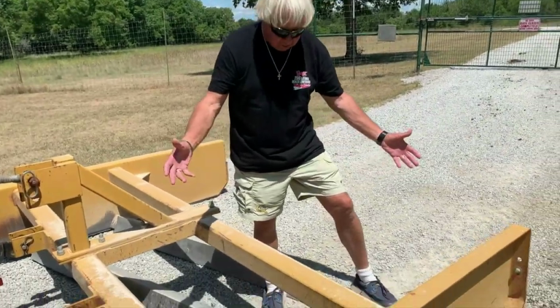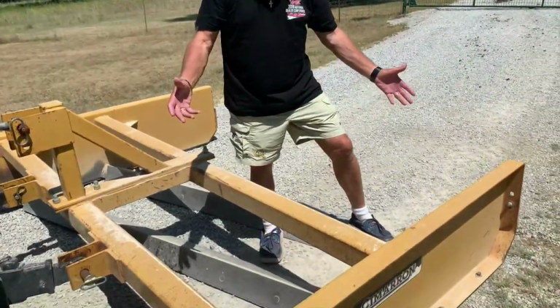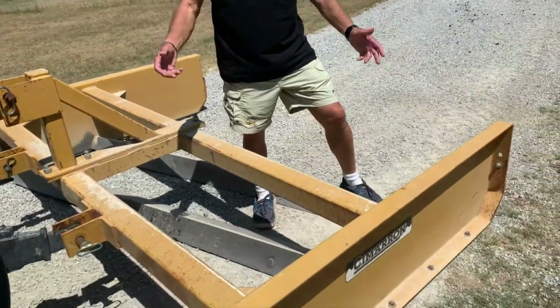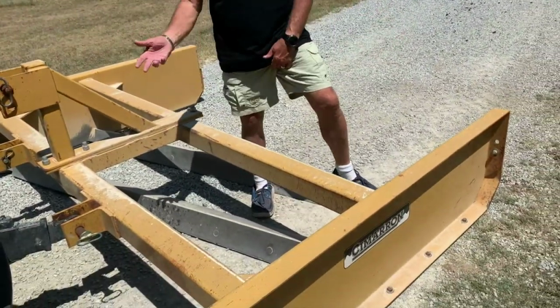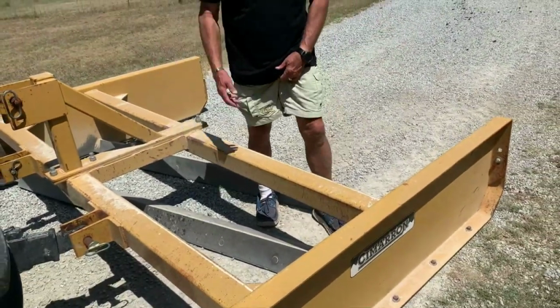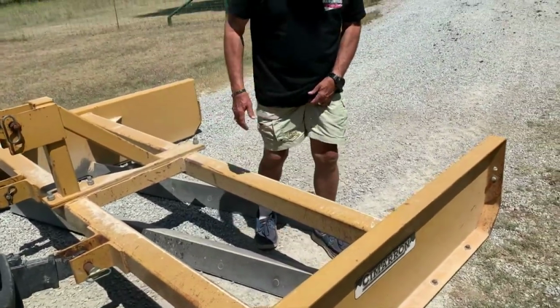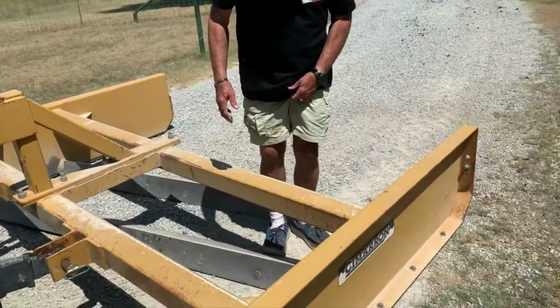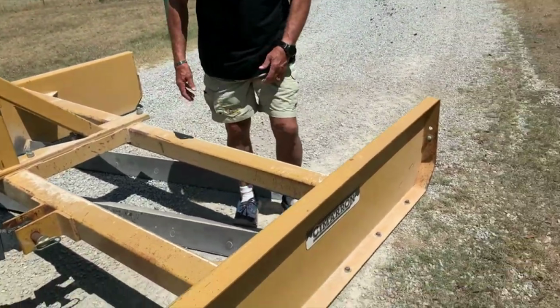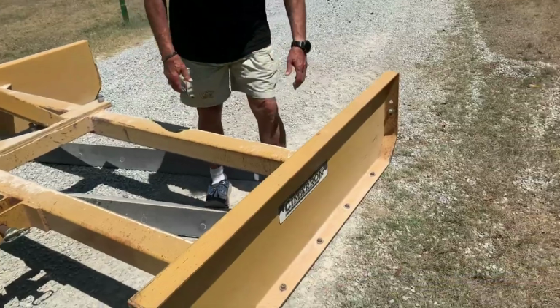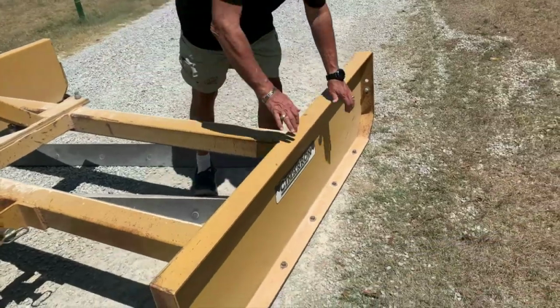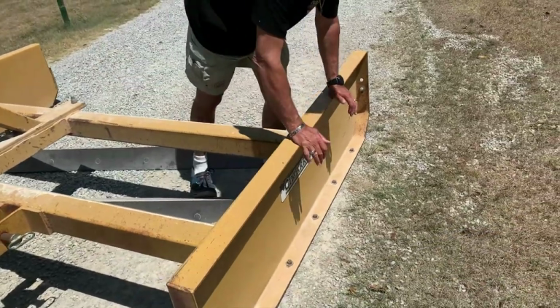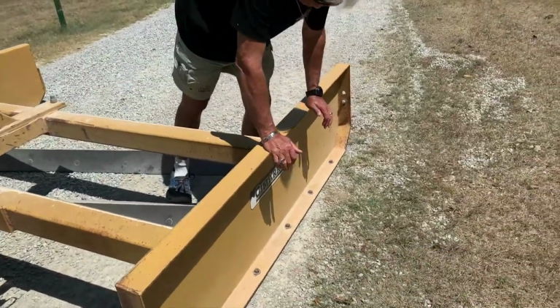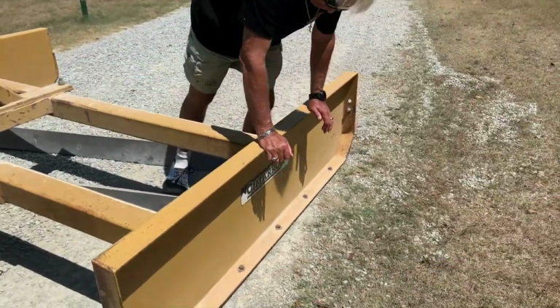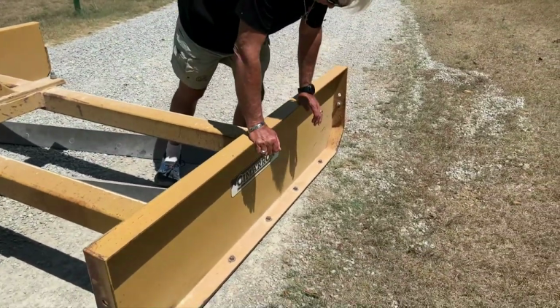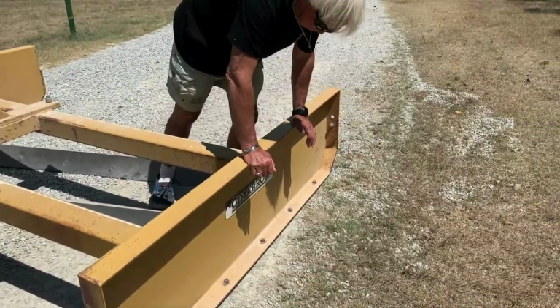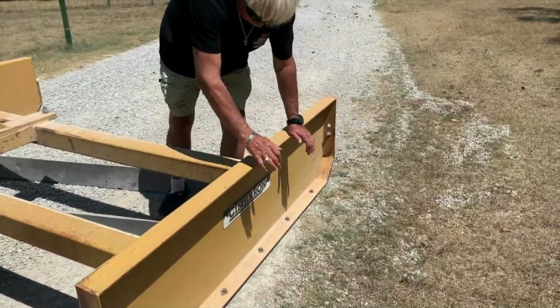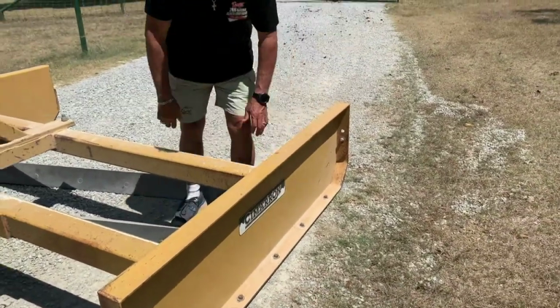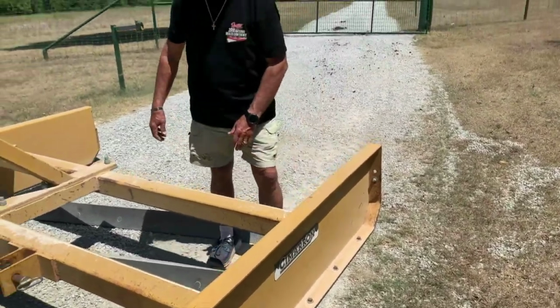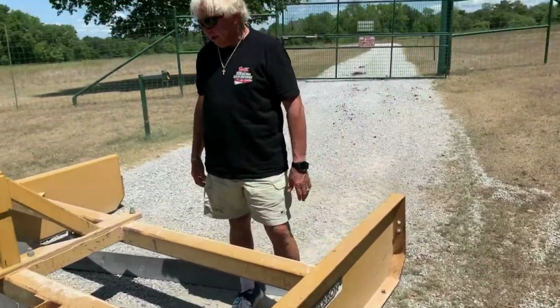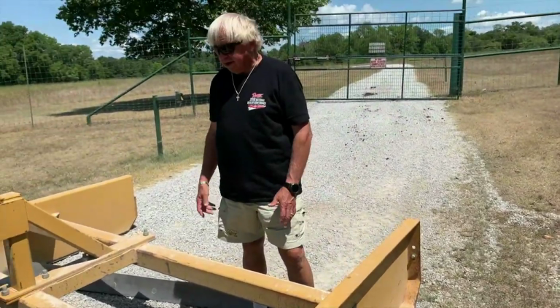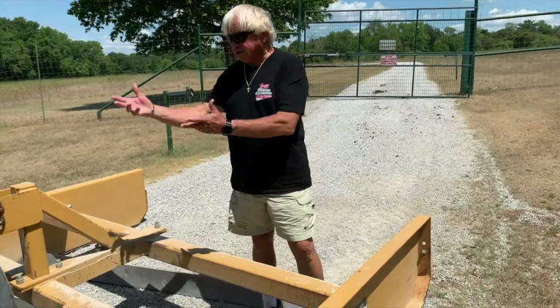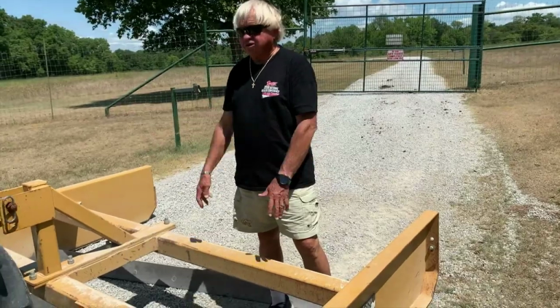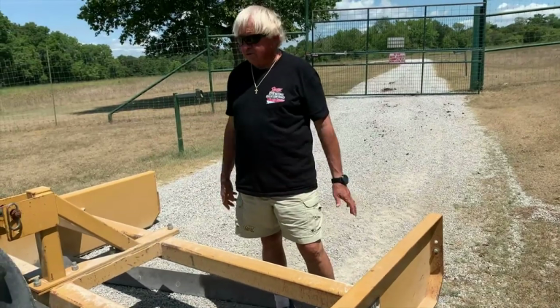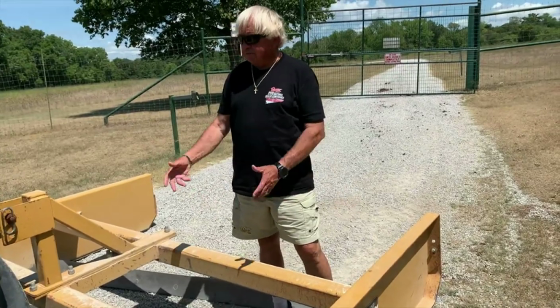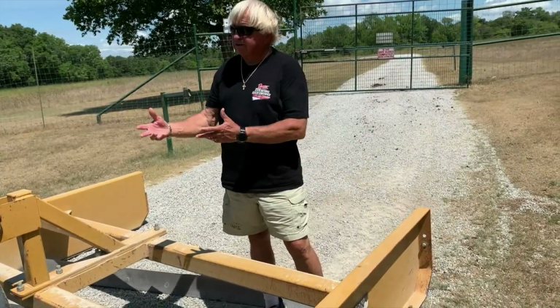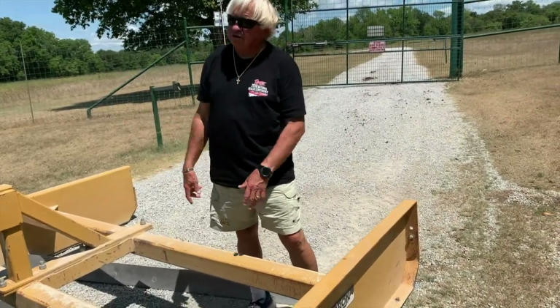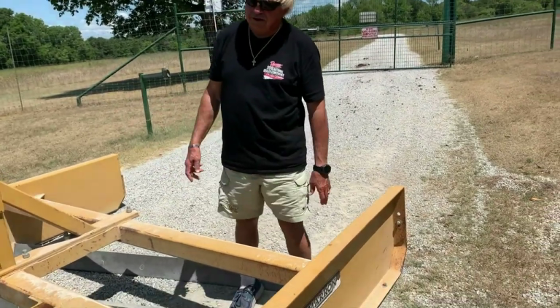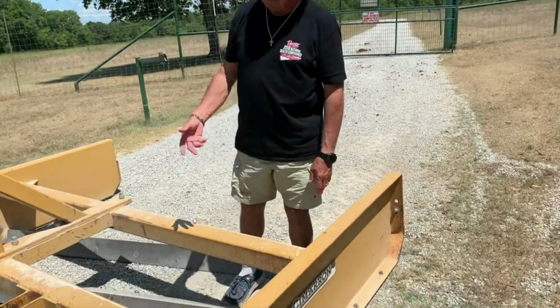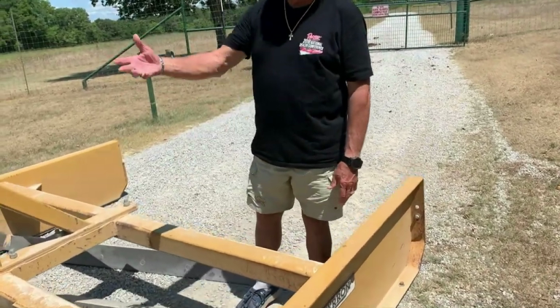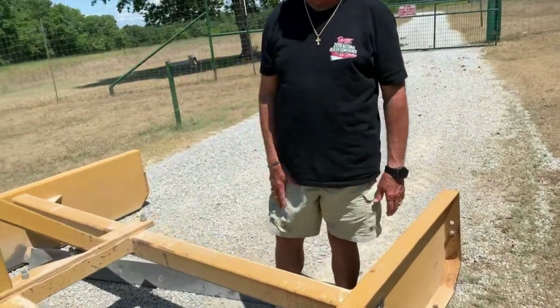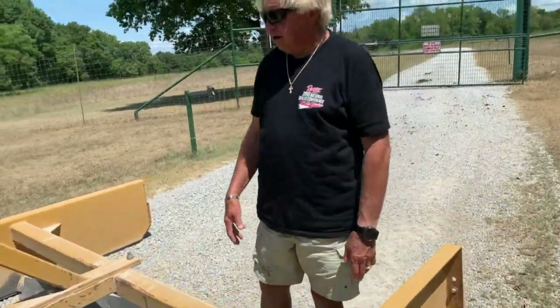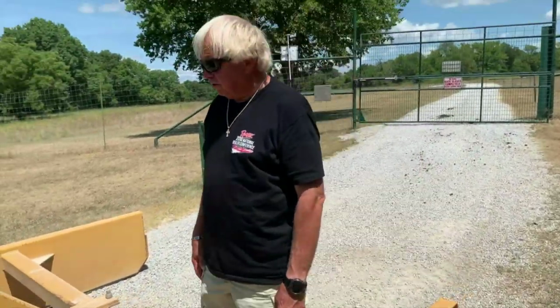But this is all we use right here. I don't have a deal with Cimarron at all — we bought this machine several years ago and it just sits behind the tractor. We've got it behind this New Holland, which is a 70 horsepower tractor.